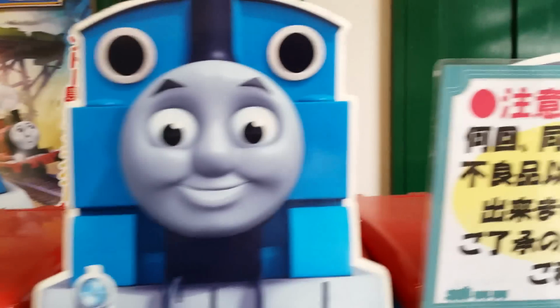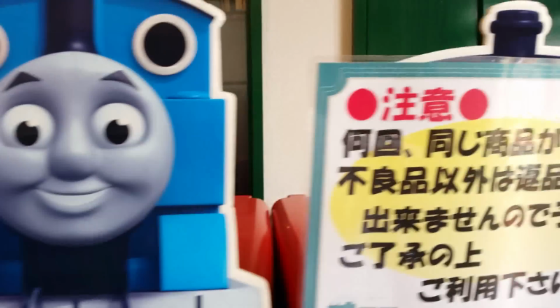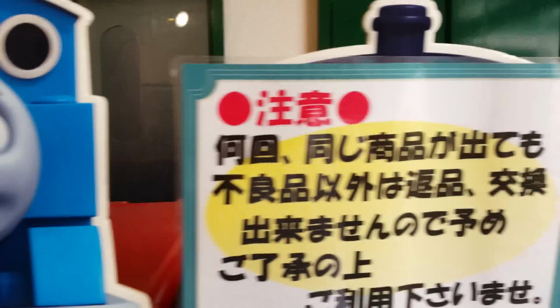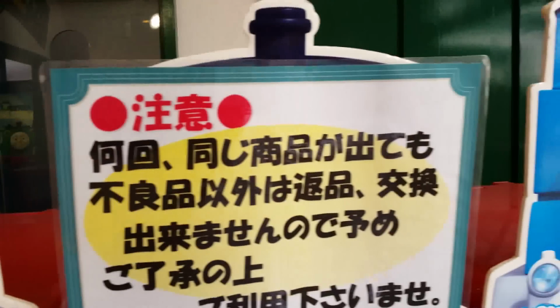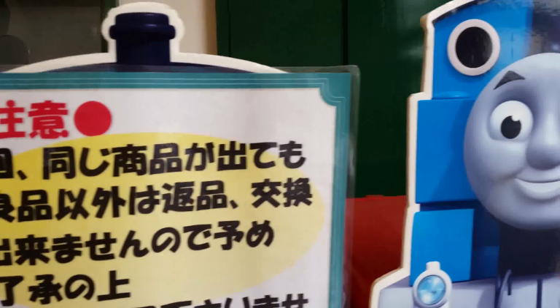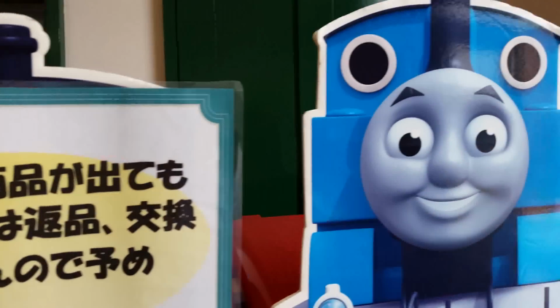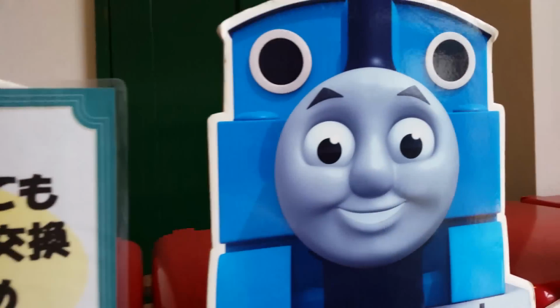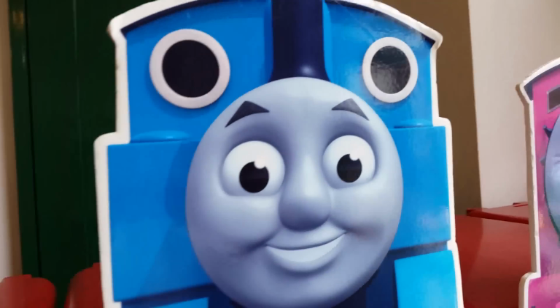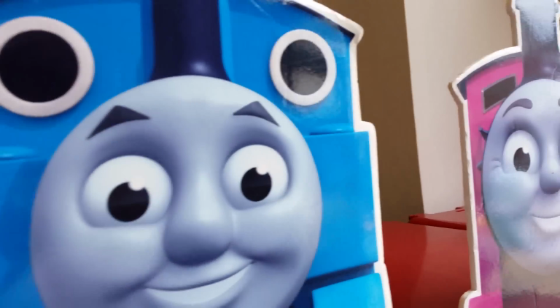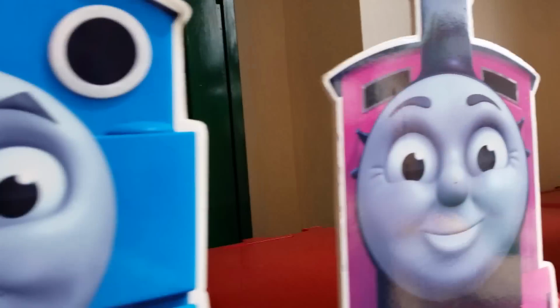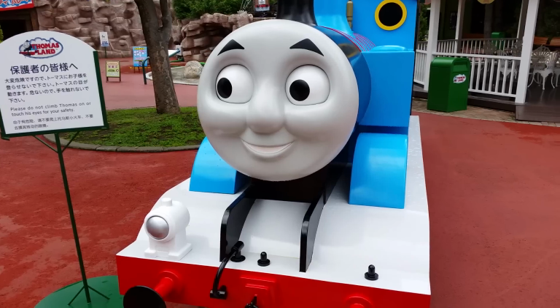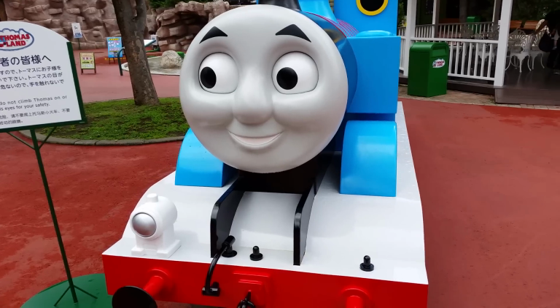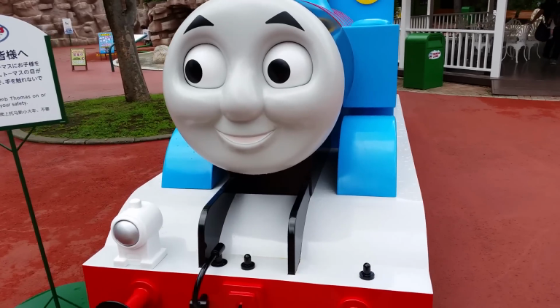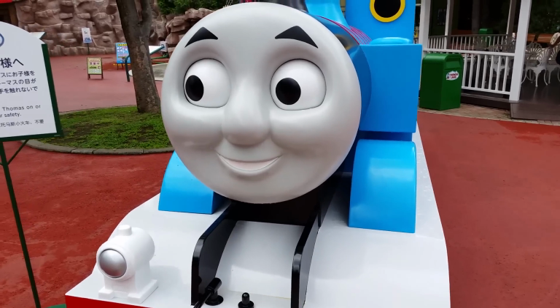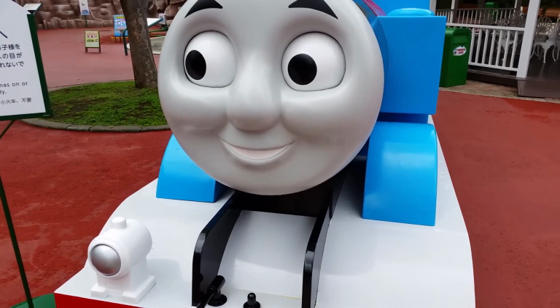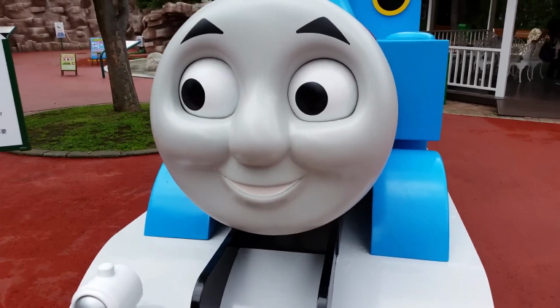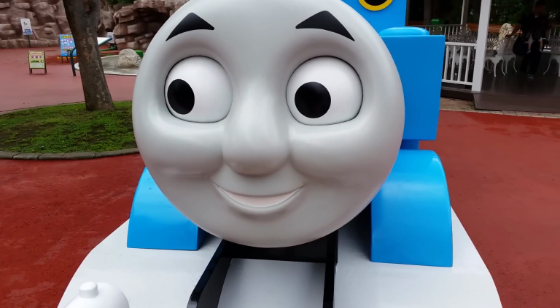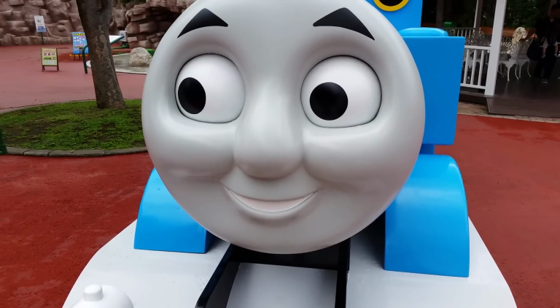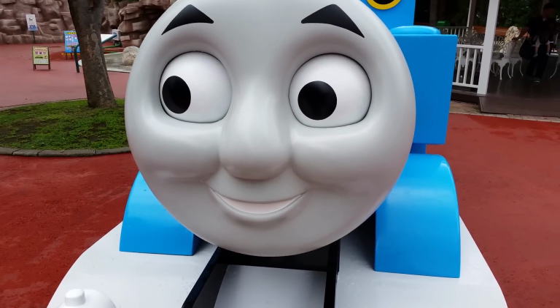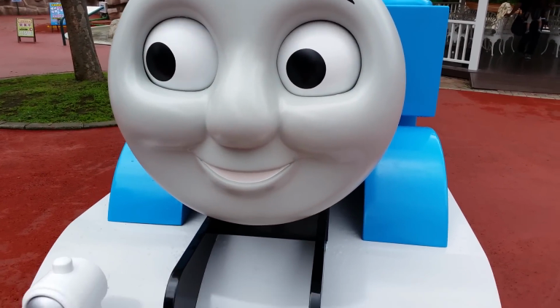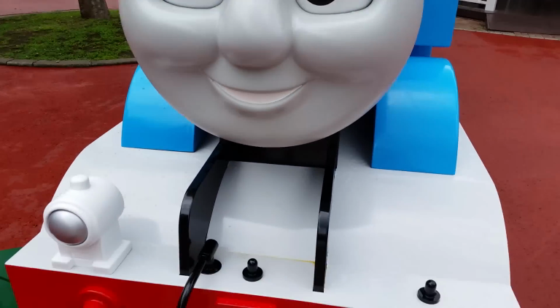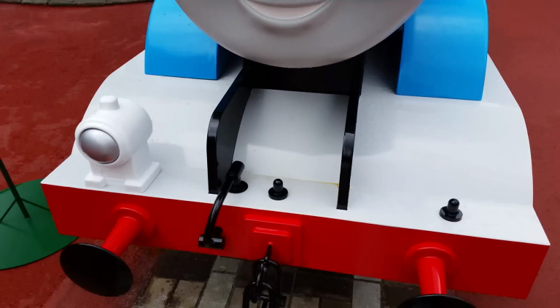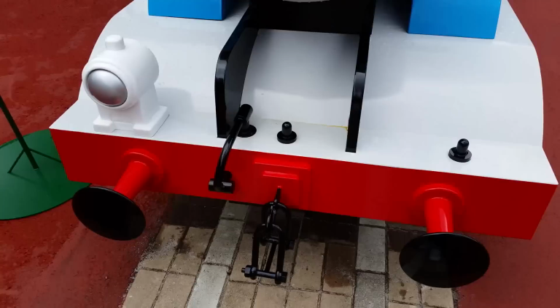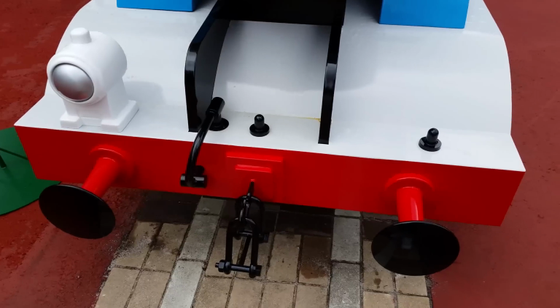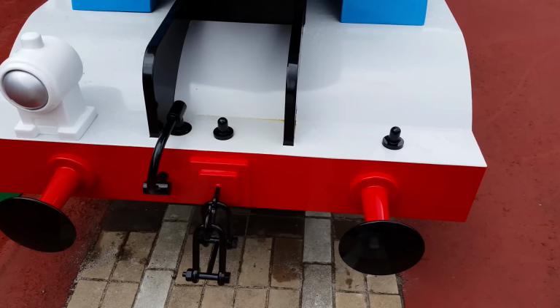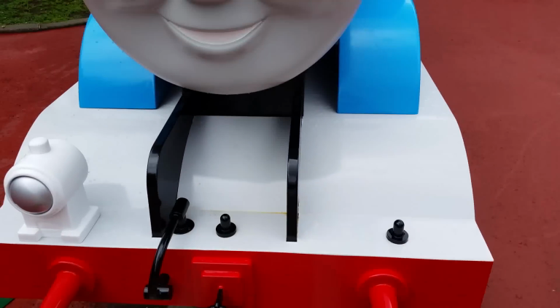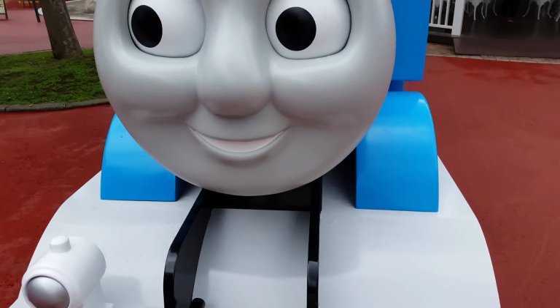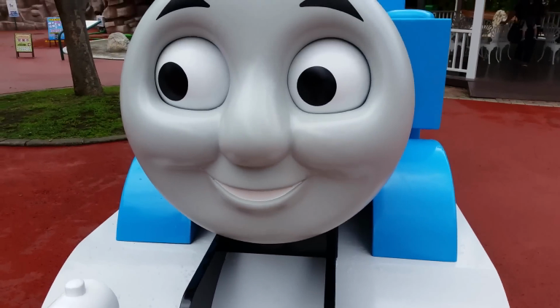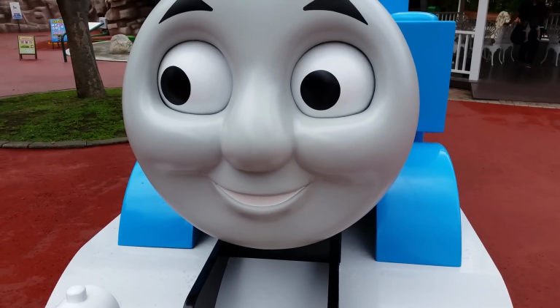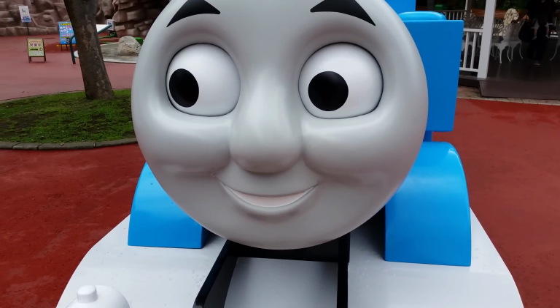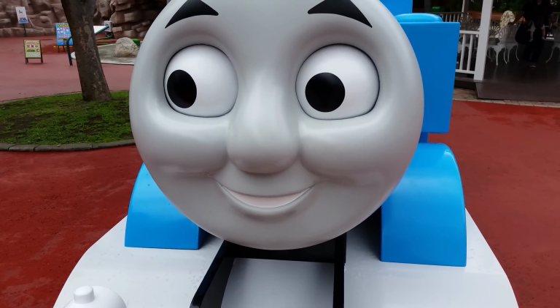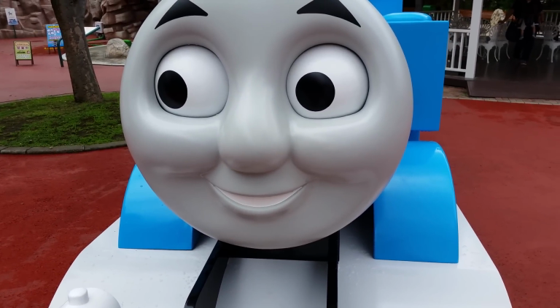Welcome to Play Check Out channel from Japan. This is one of the most awesome Thomas displays I have ever seen — look at this, very beautifully made.